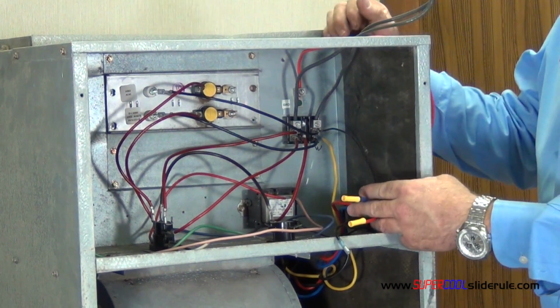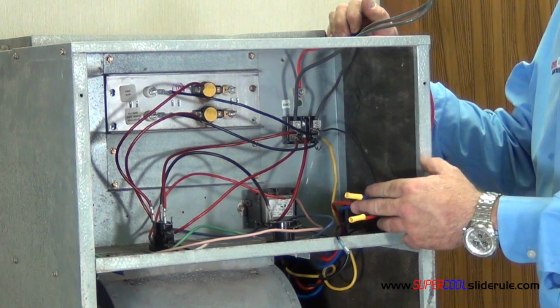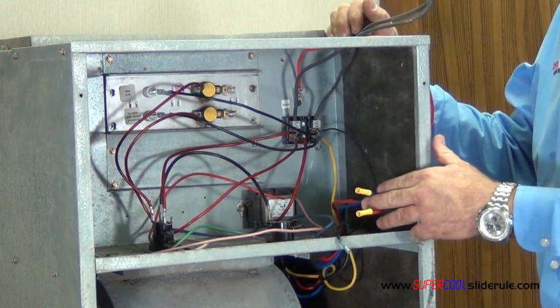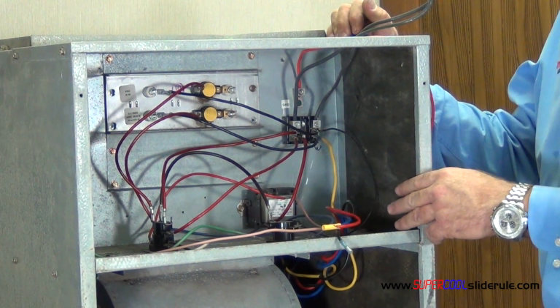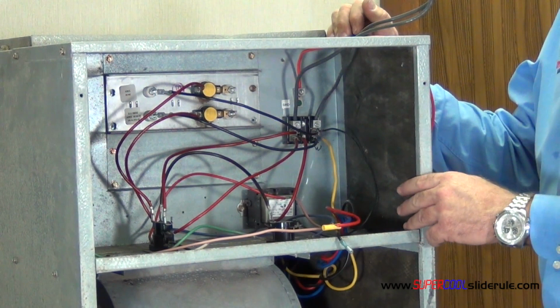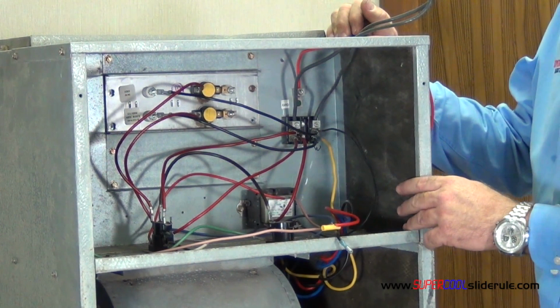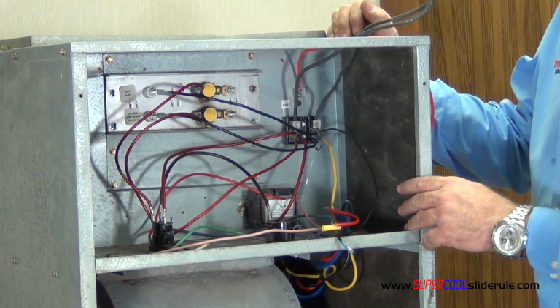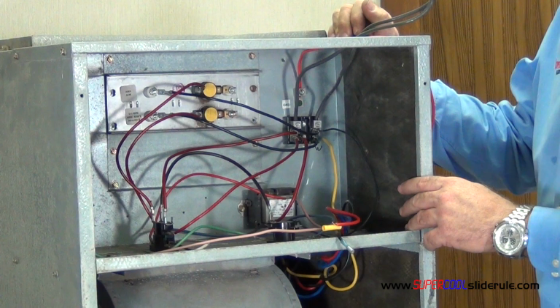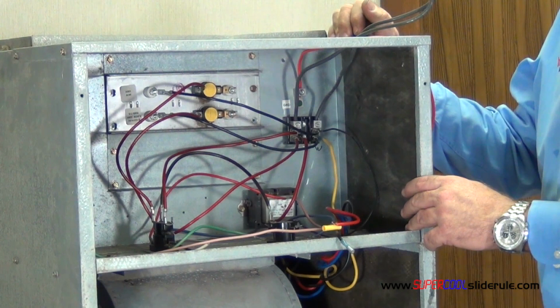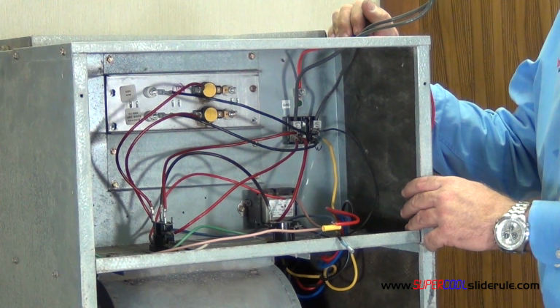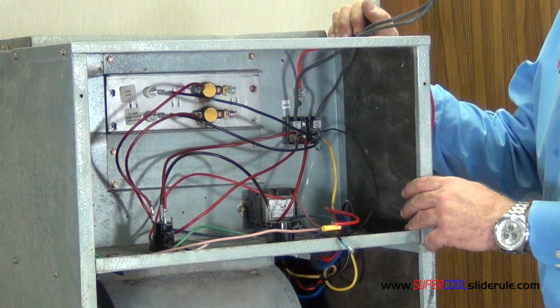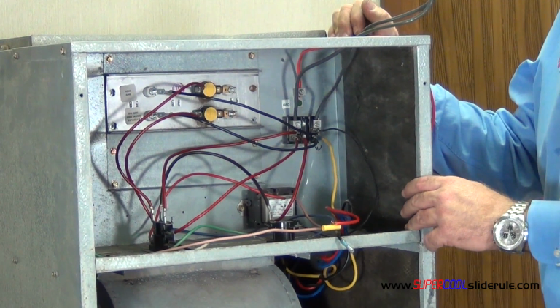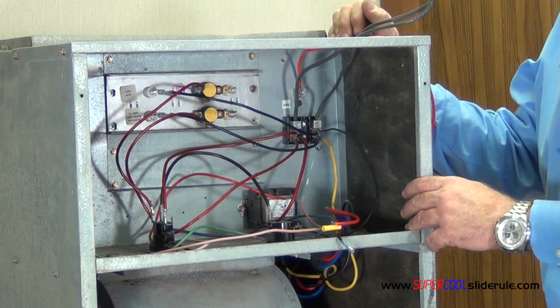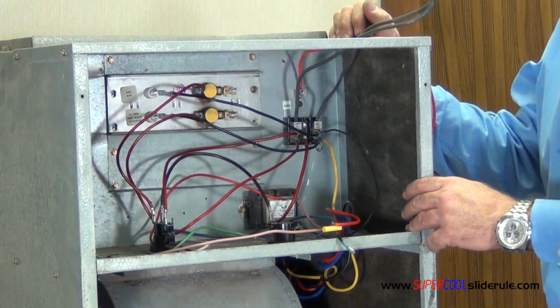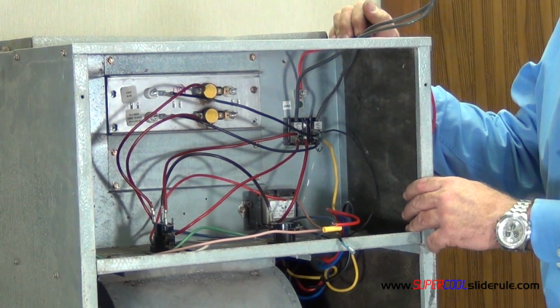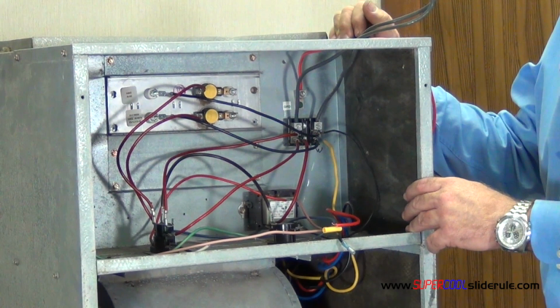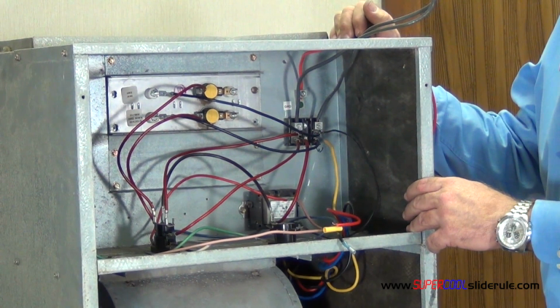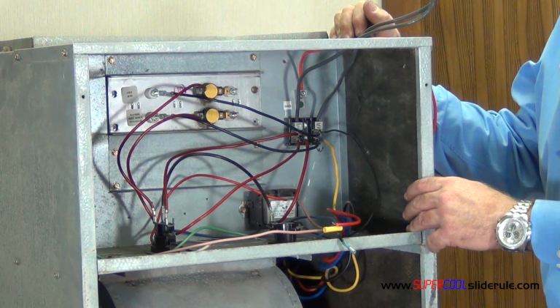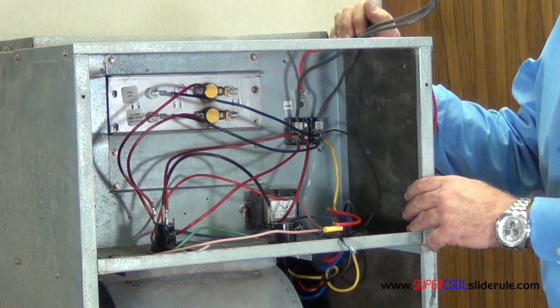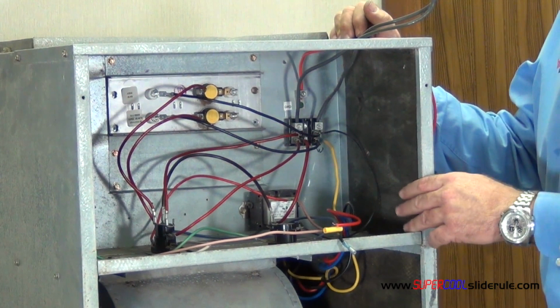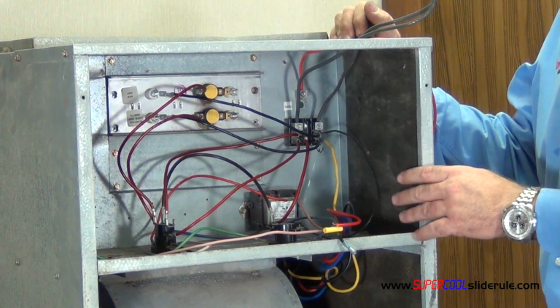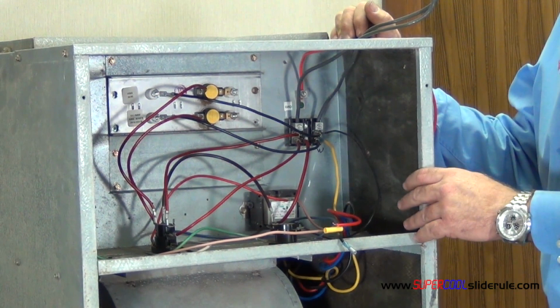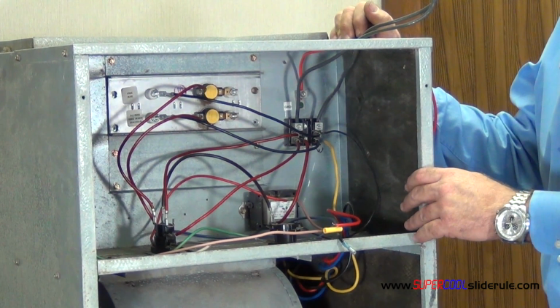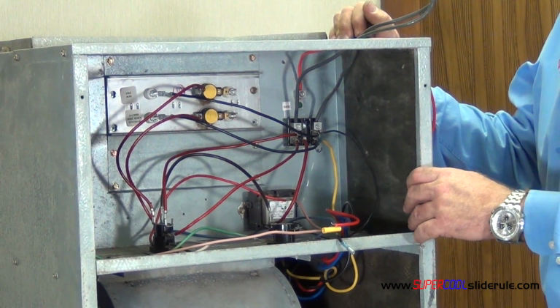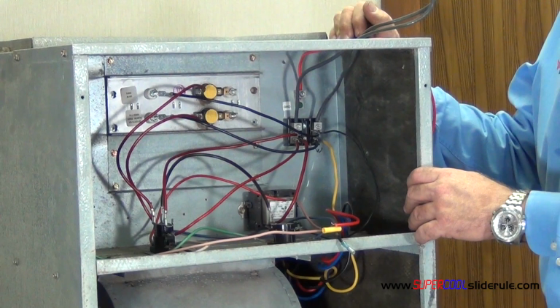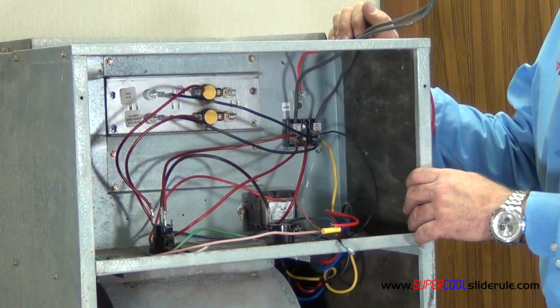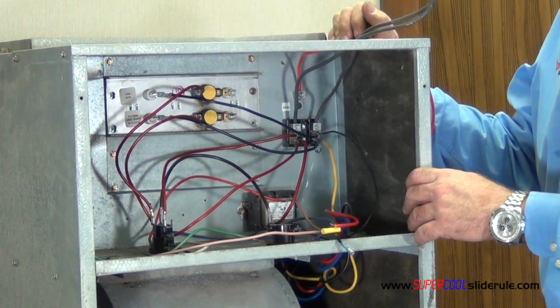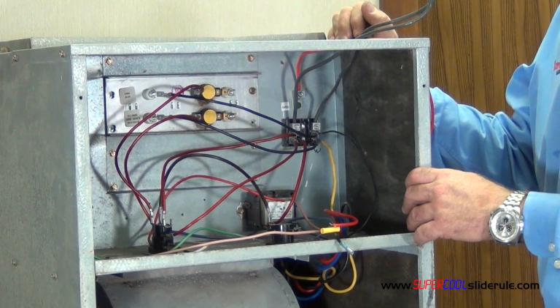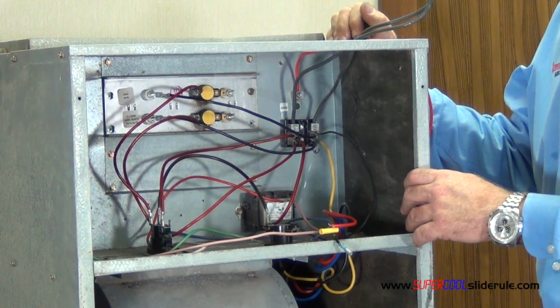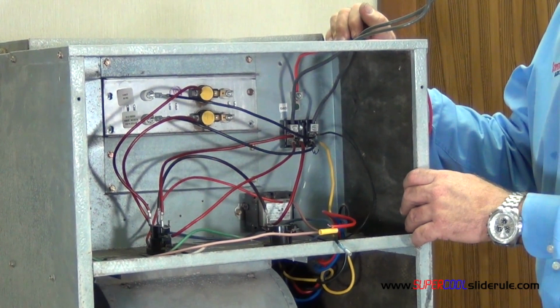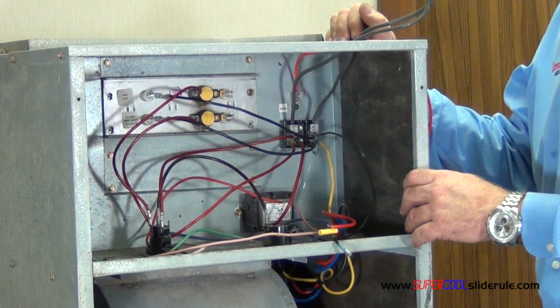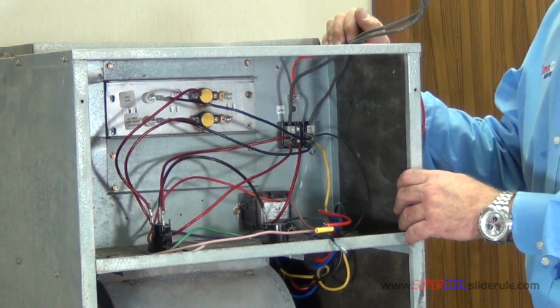This concludes our tutorial on changing the motor speed of a gas furnace or an all-electric unit. Please watch our other tutorials at supercoolsliderule.com. Thank you.